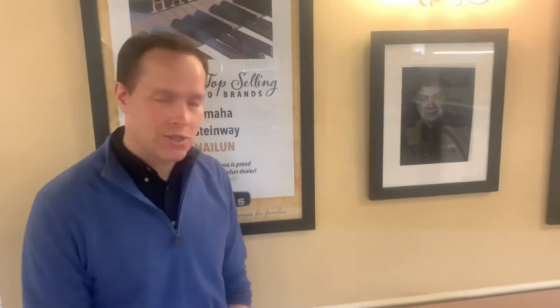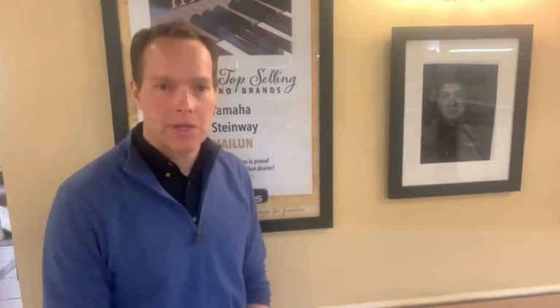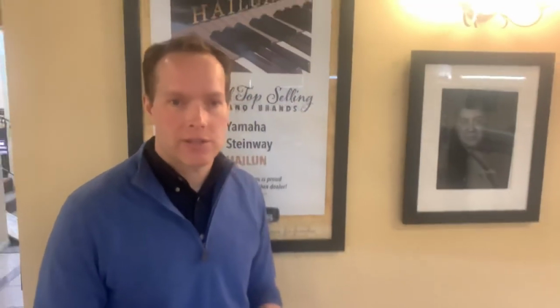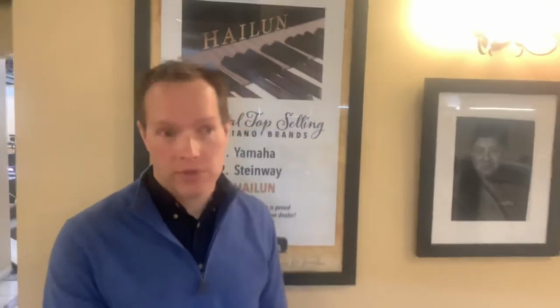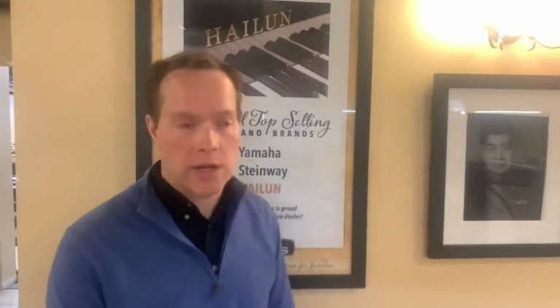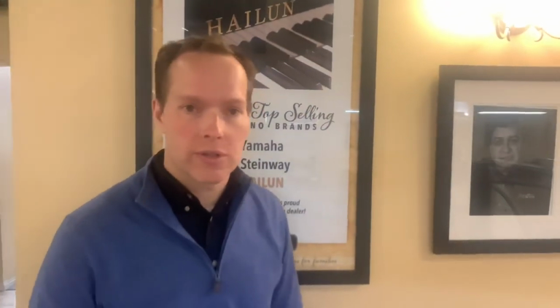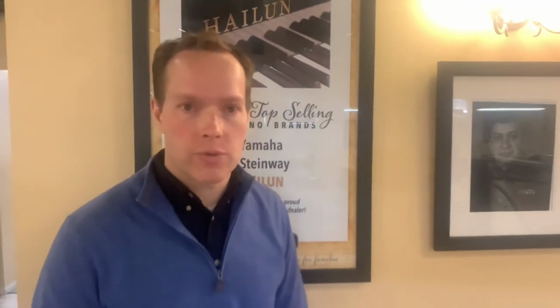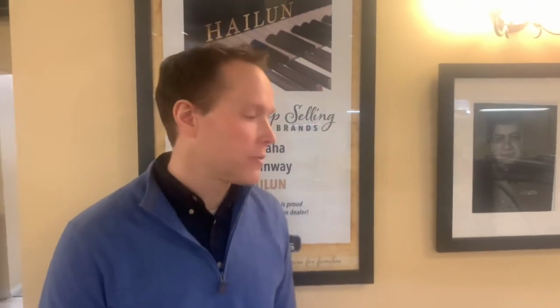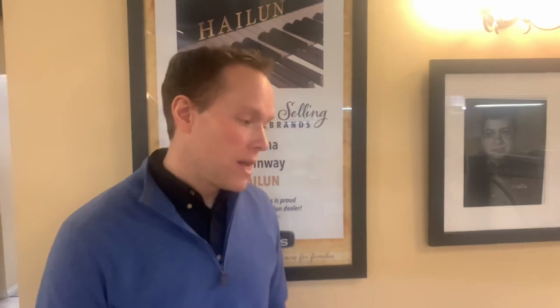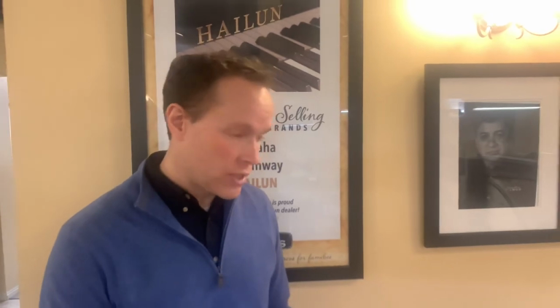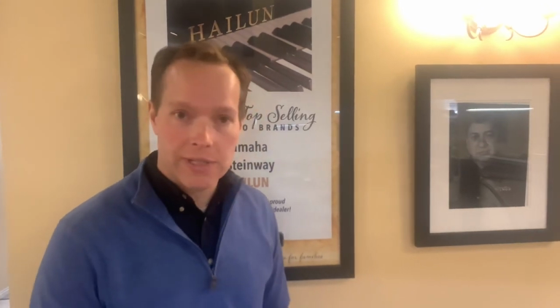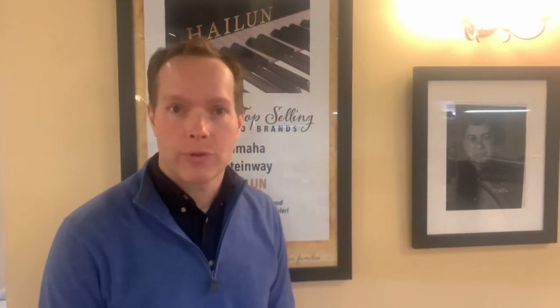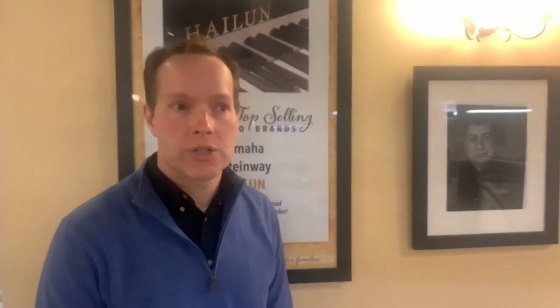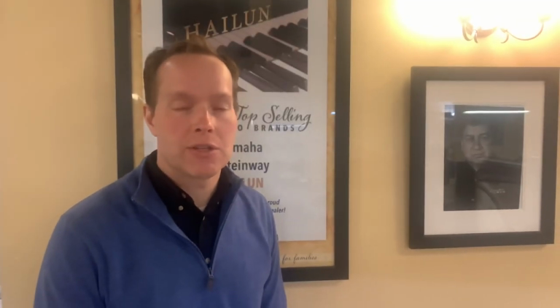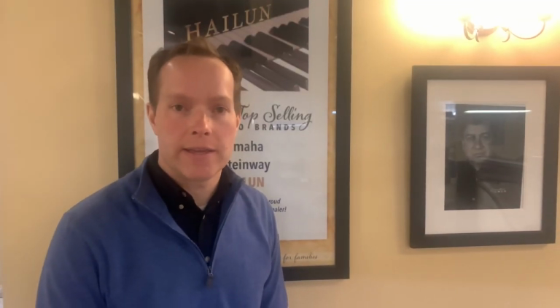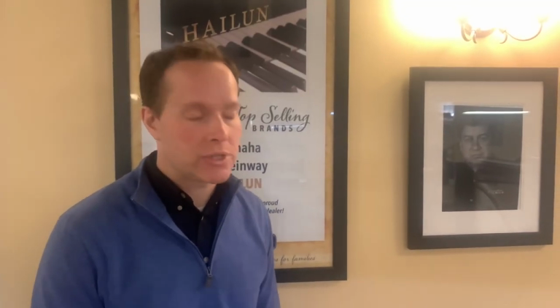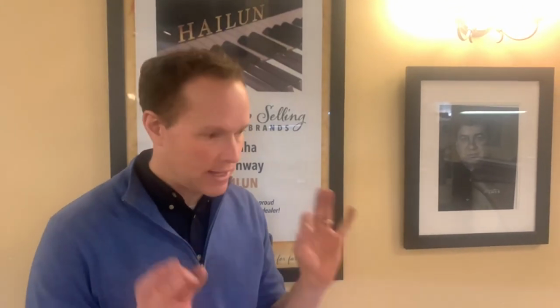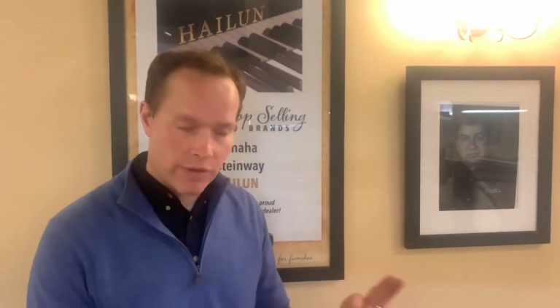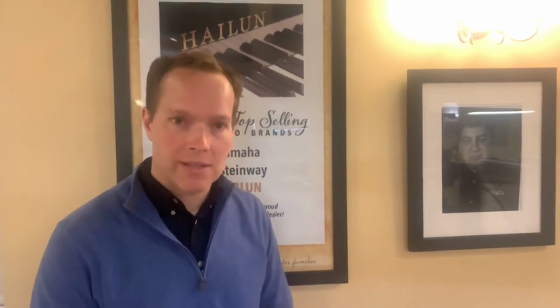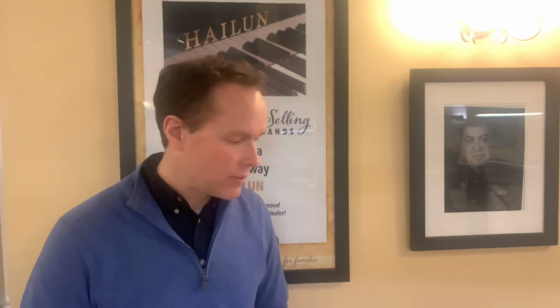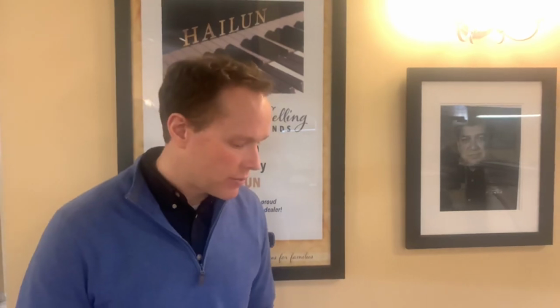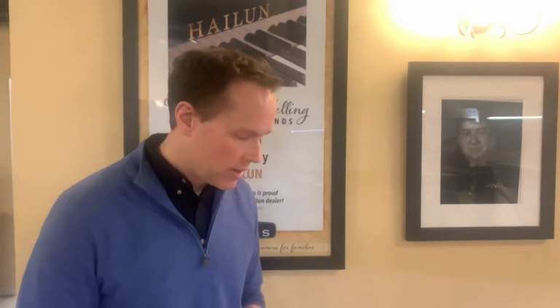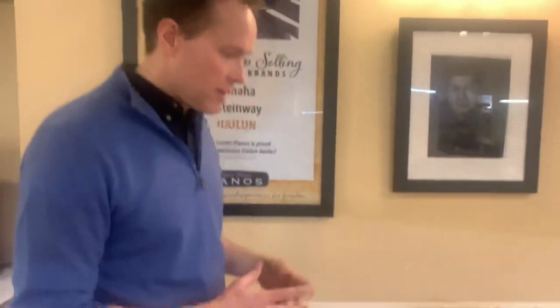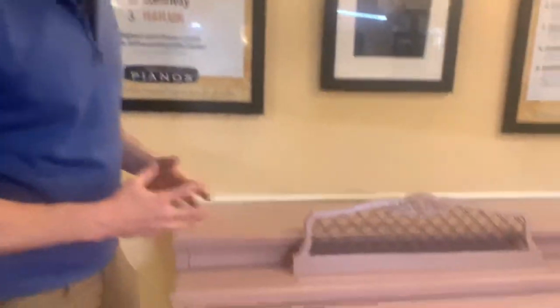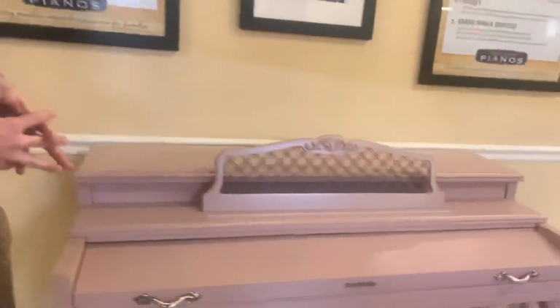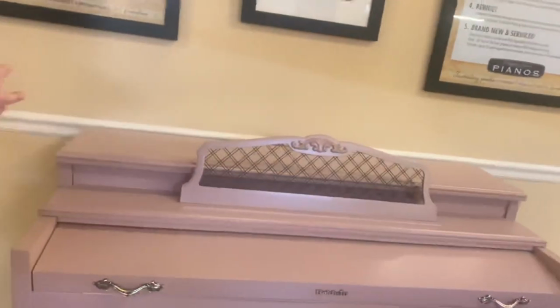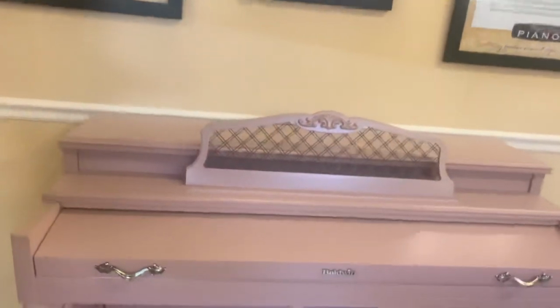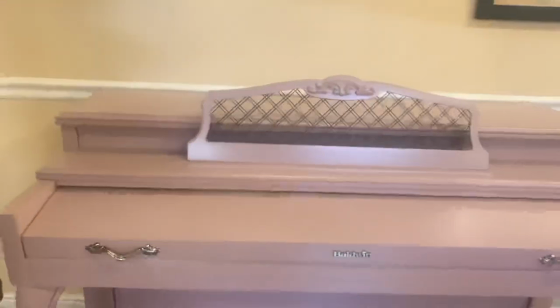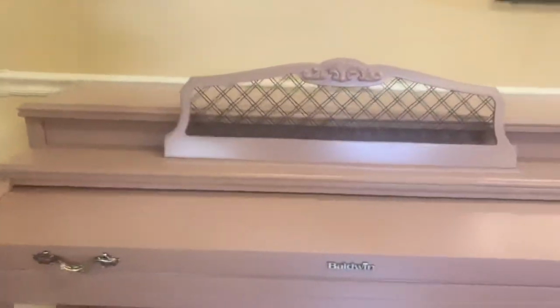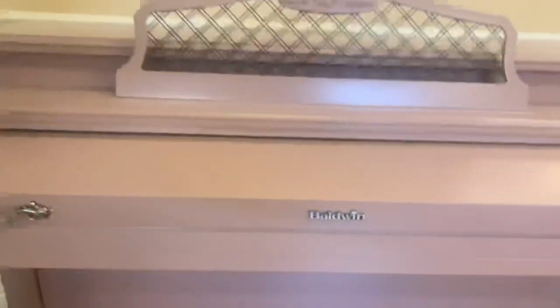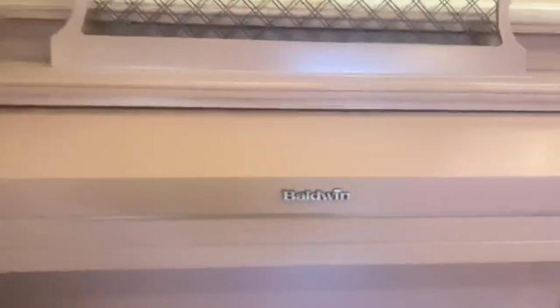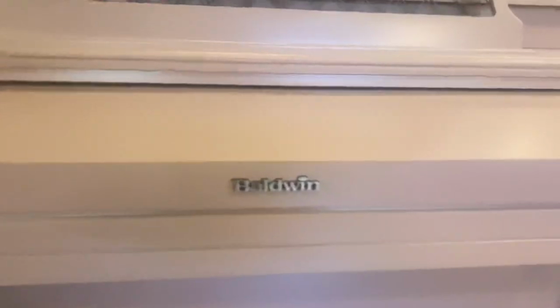She came in and gave us a swatch, and we took it over to Sherwin Williams. Then we did a little sample for her. She came in, checked out the sample, and said, 'That's perfect — that's exactly what I'm looking for.' And then we proceeded to do the rest of the piano, and it turned out great.